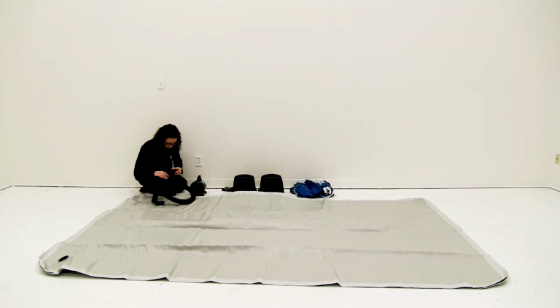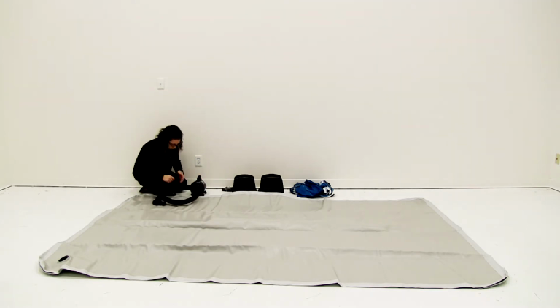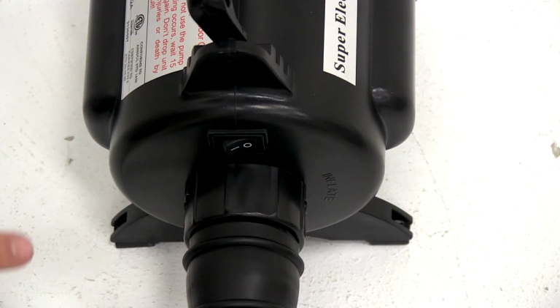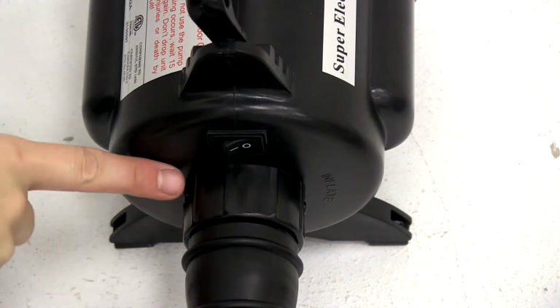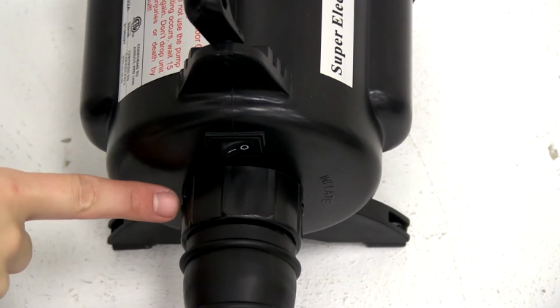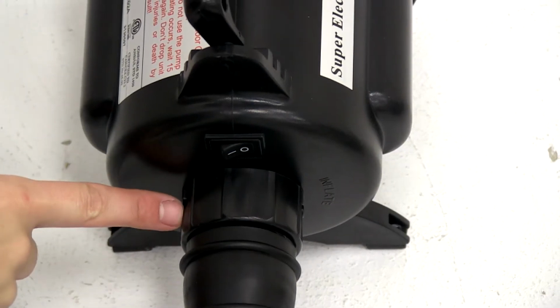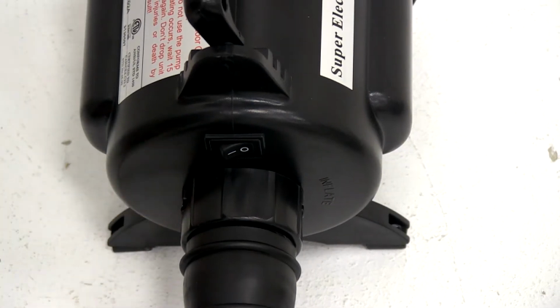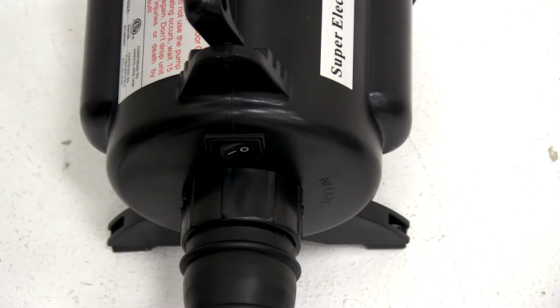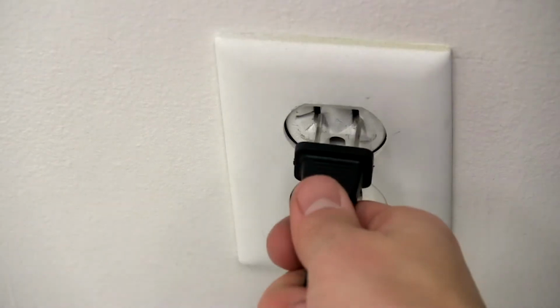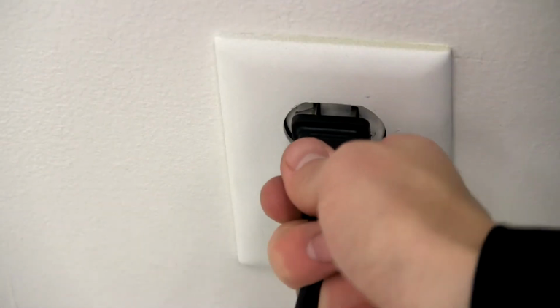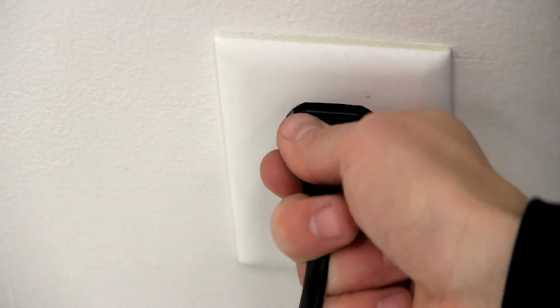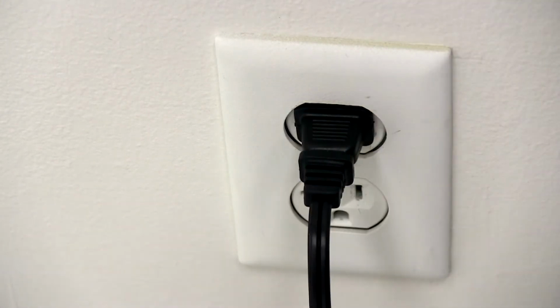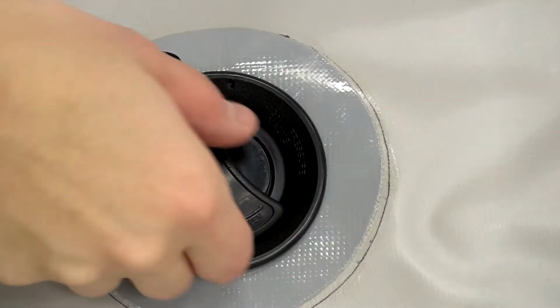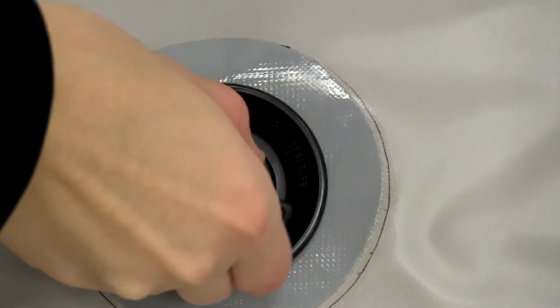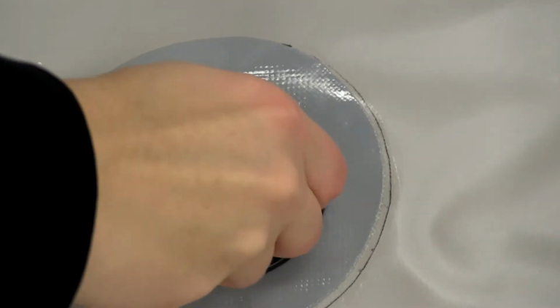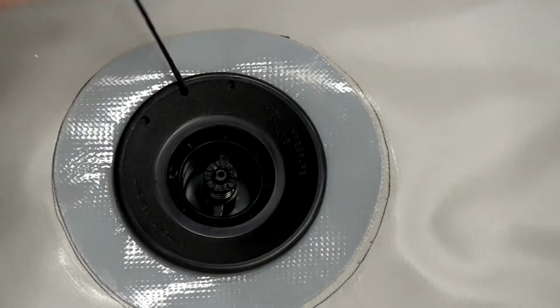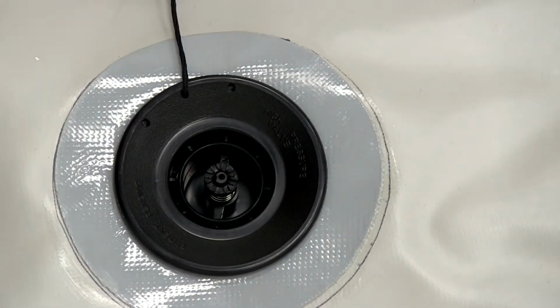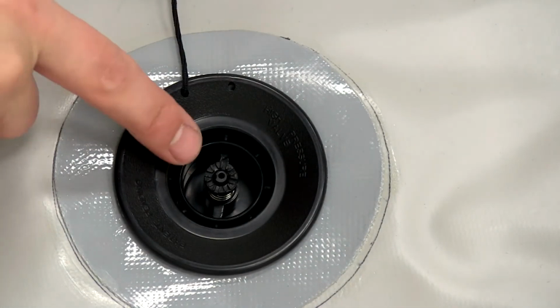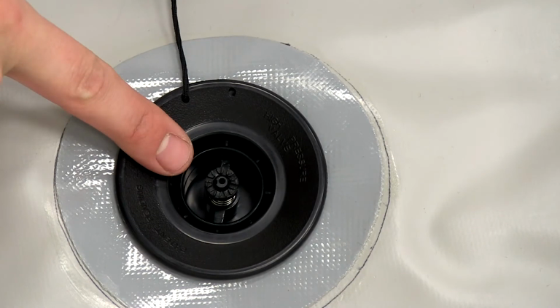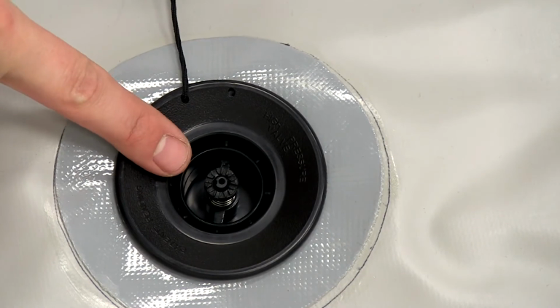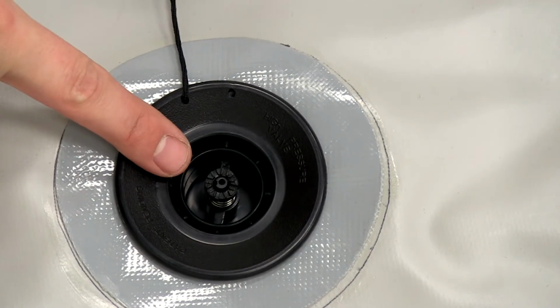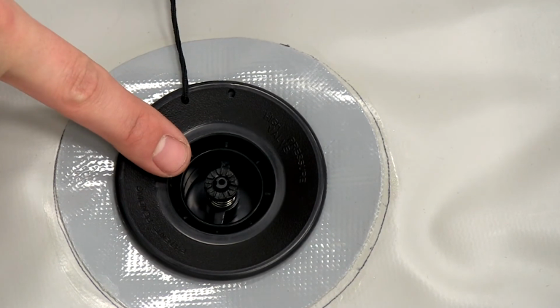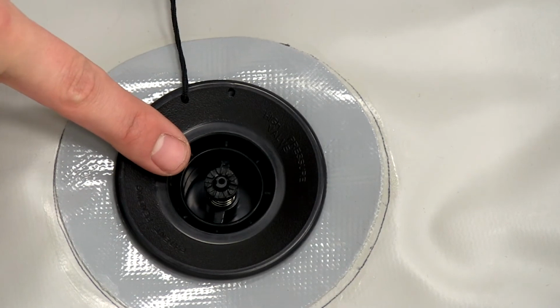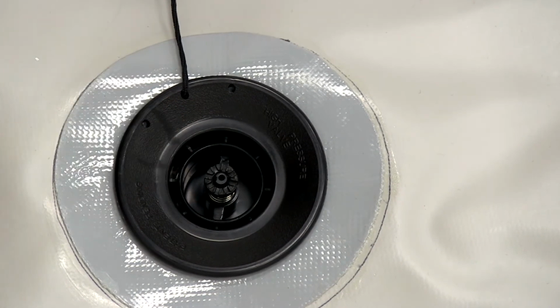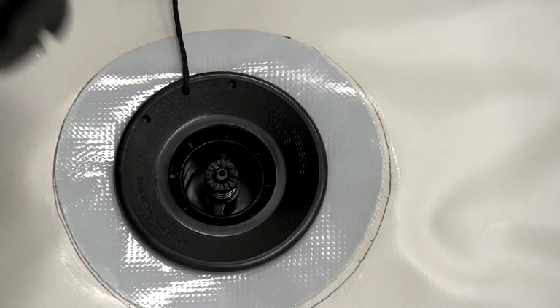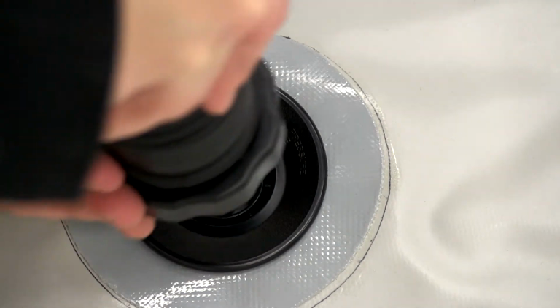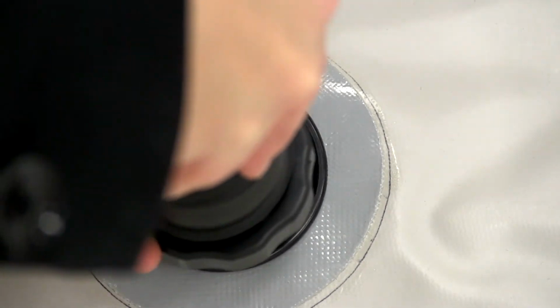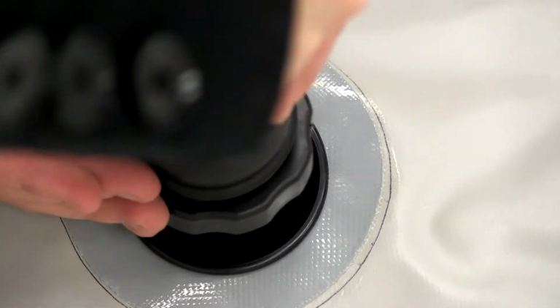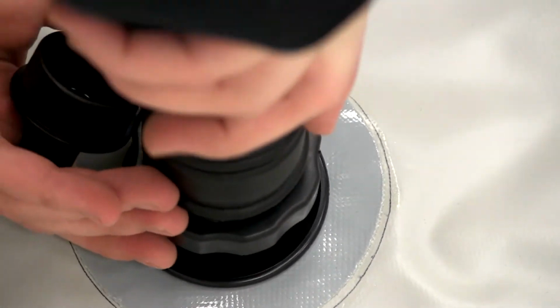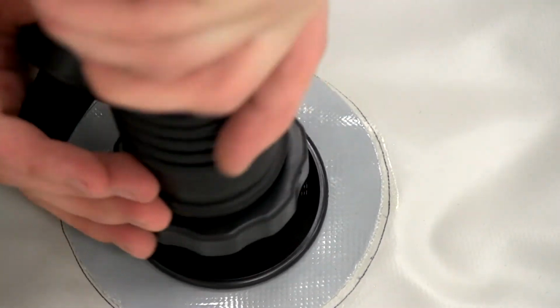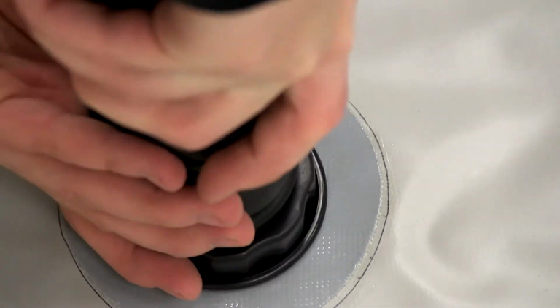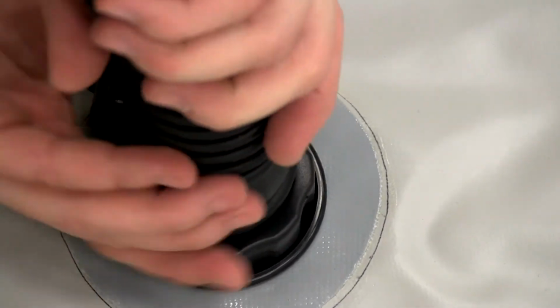Insert the hose of the electric pump onto the inflate side and plug in. Open the air intake valve on the wall, making sure the pin is all the way up. Then attach the electric air pump hose and turn on.